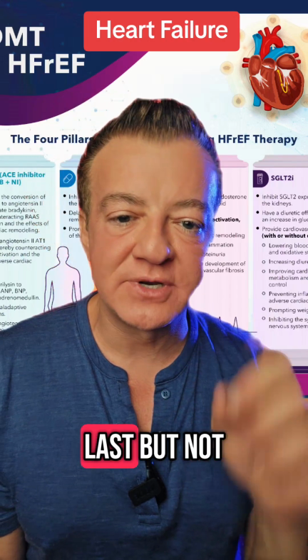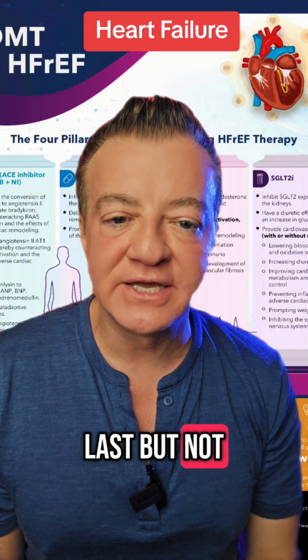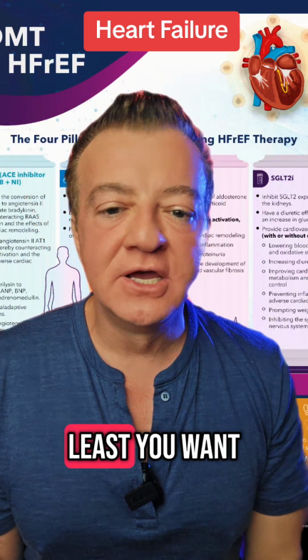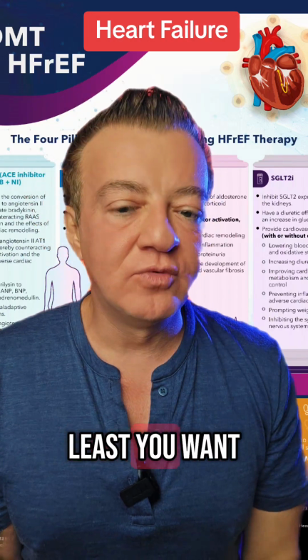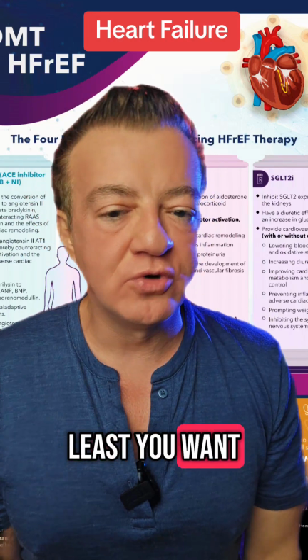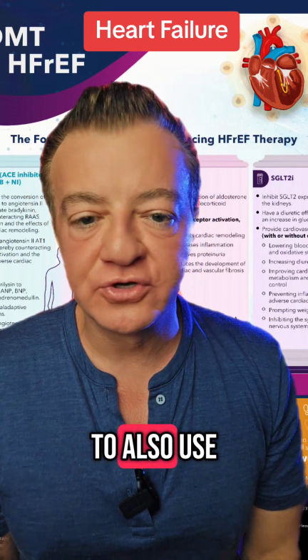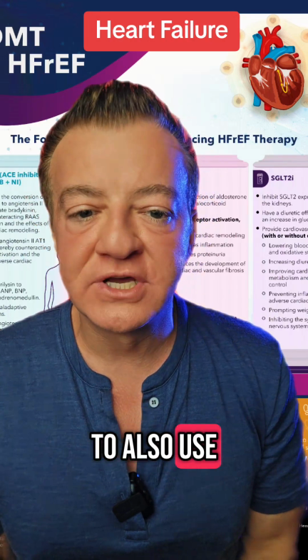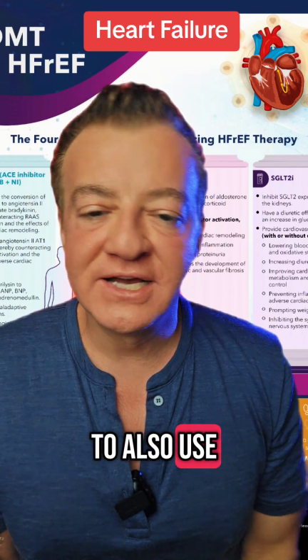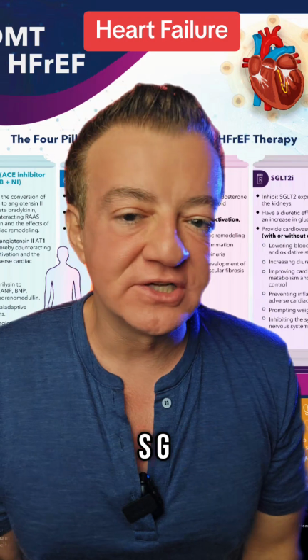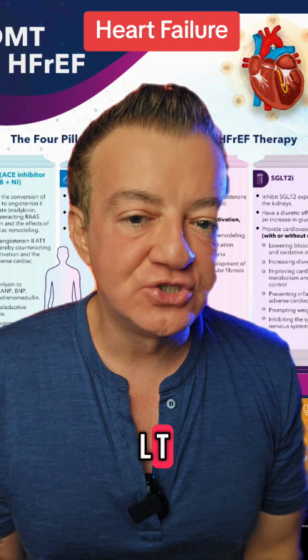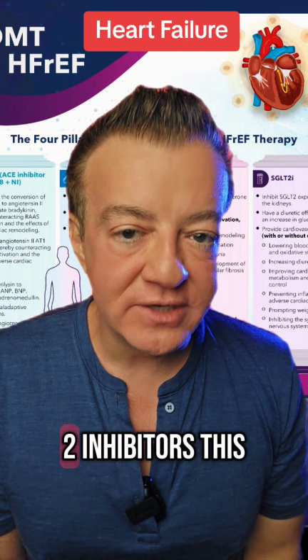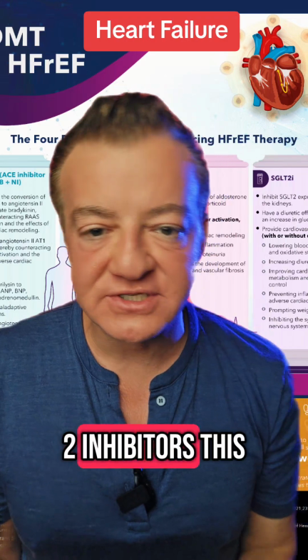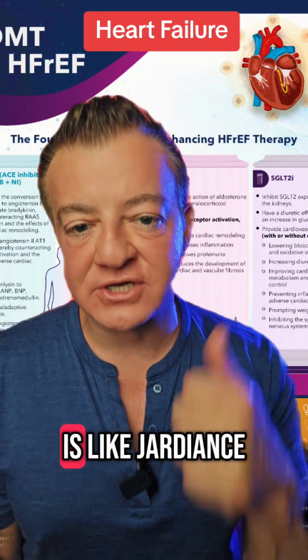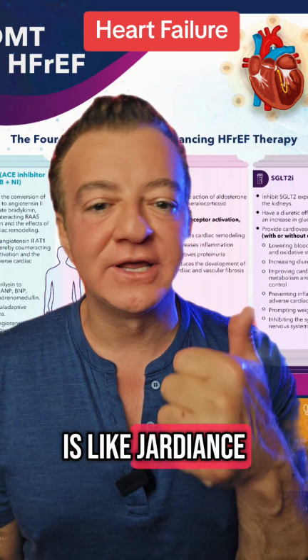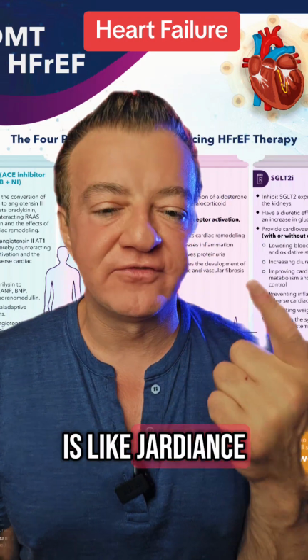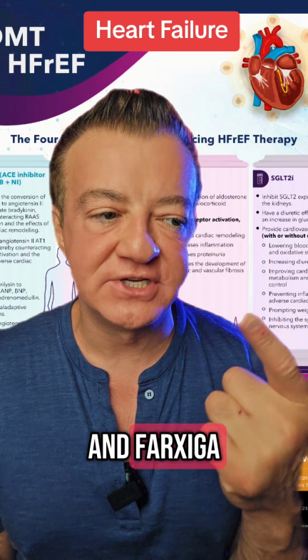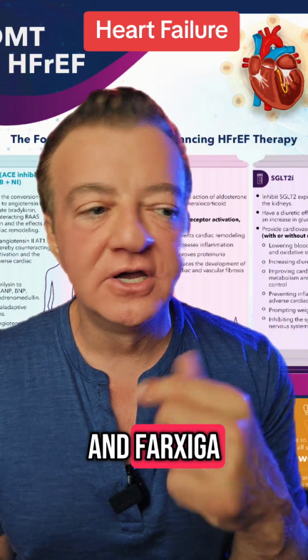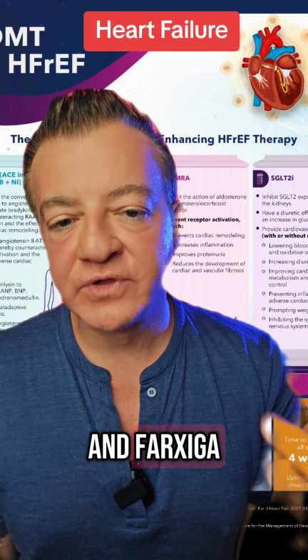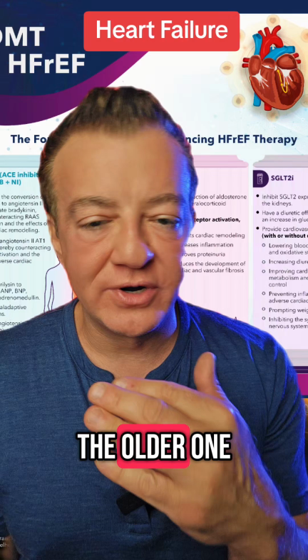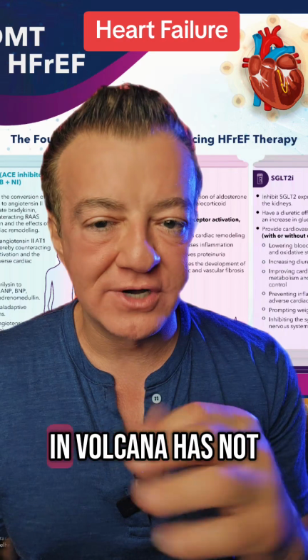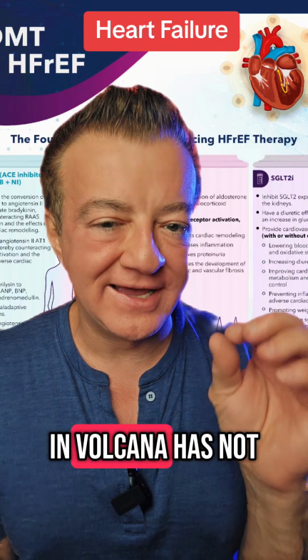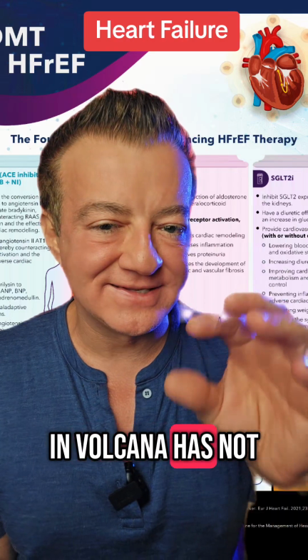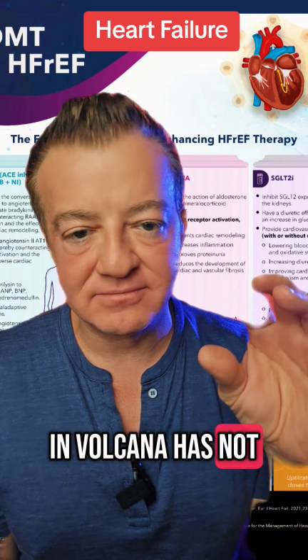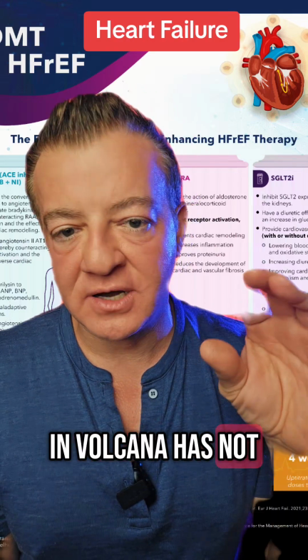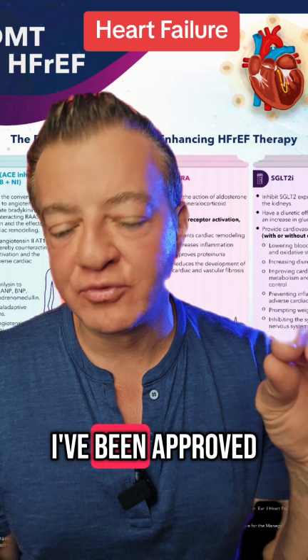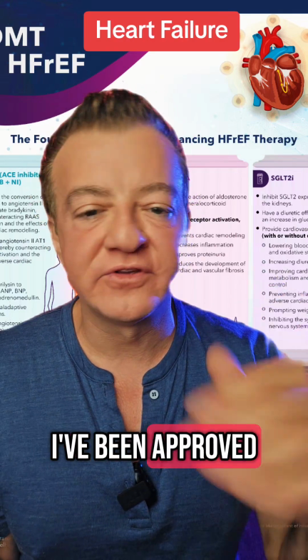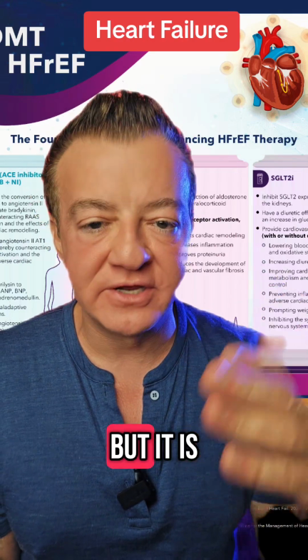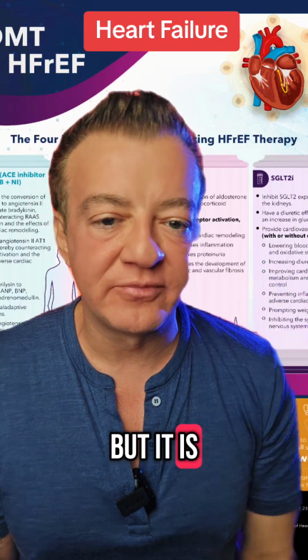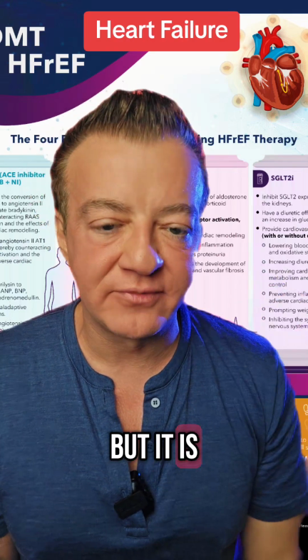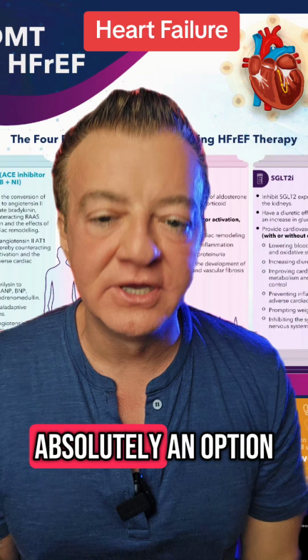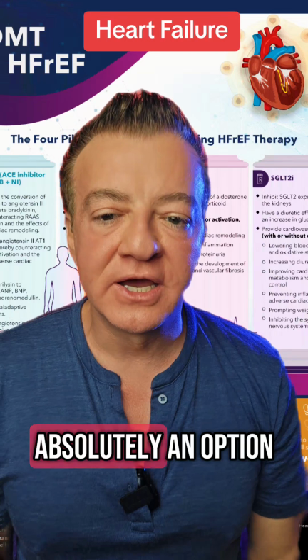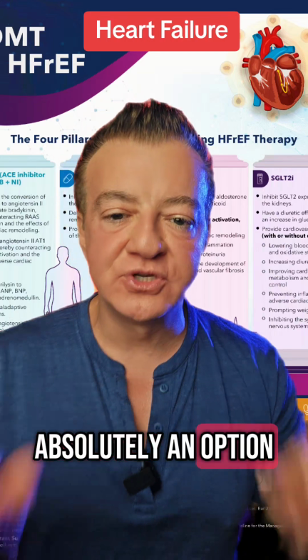Last but not least, you also want to use SGLT2 inhibitors. This includes Jardiance and Farxiga. The older one, Invokana, has not been approved for this, but it is absolutely an option.